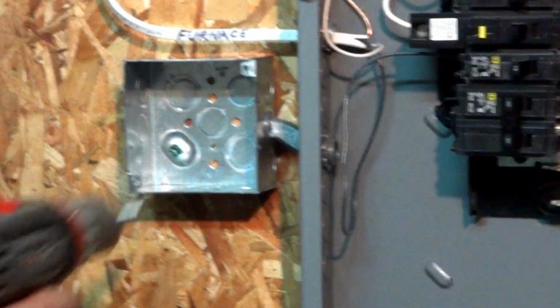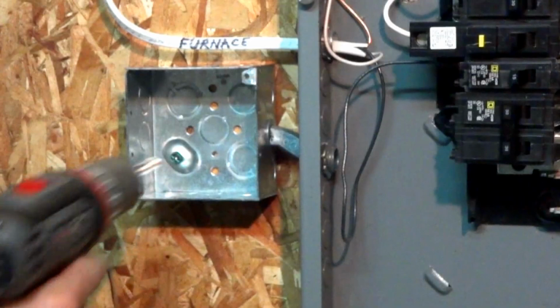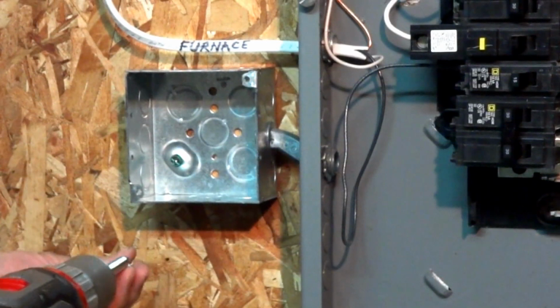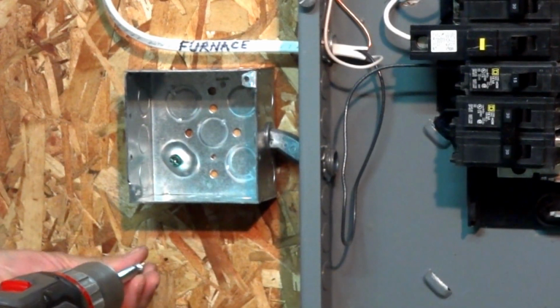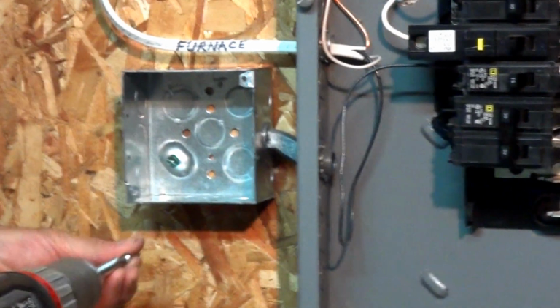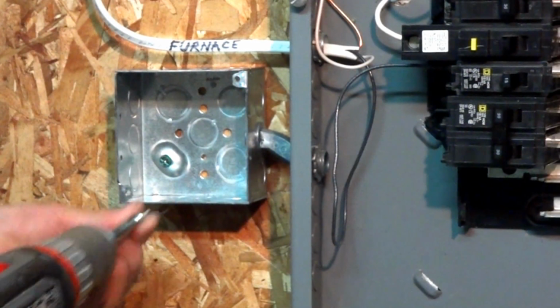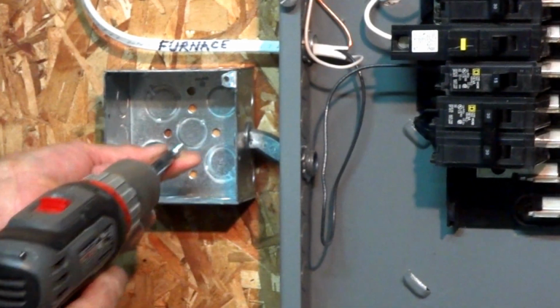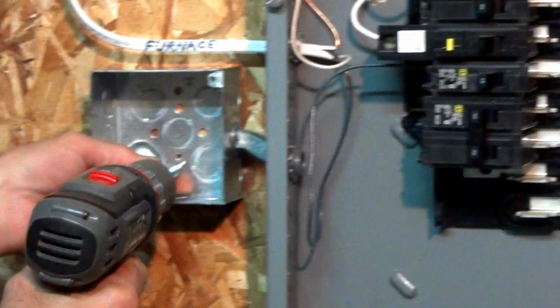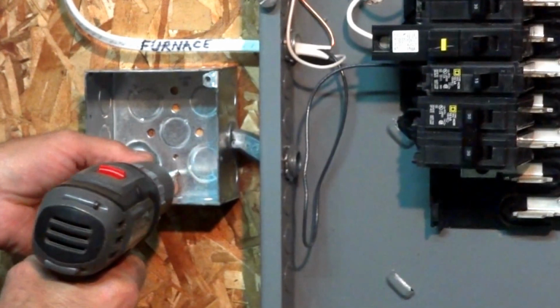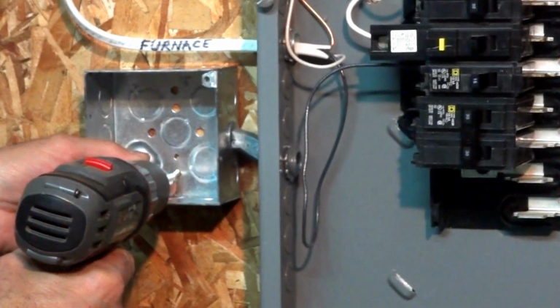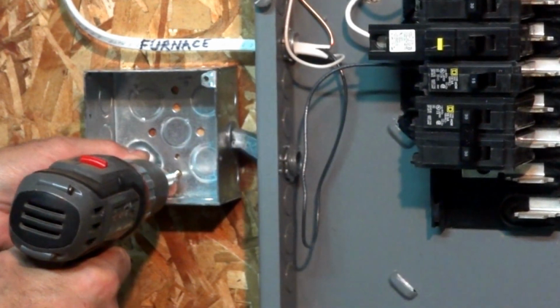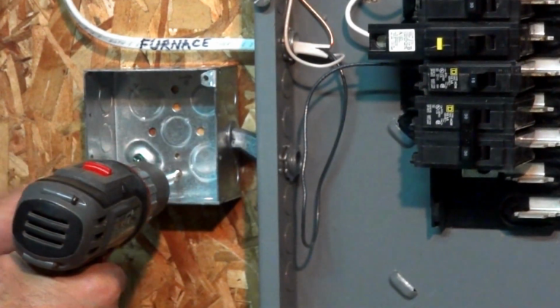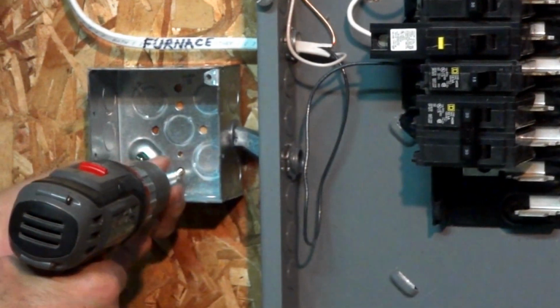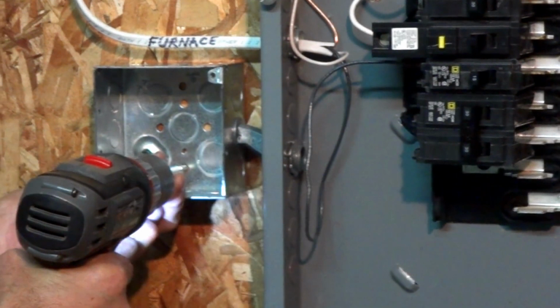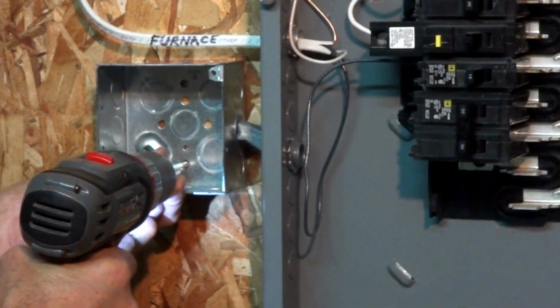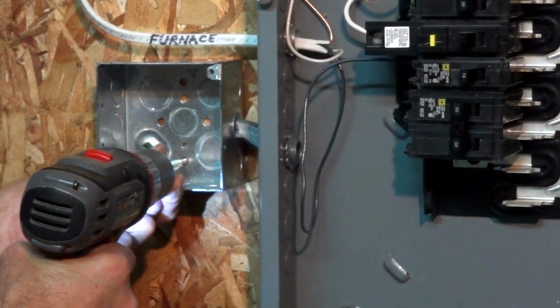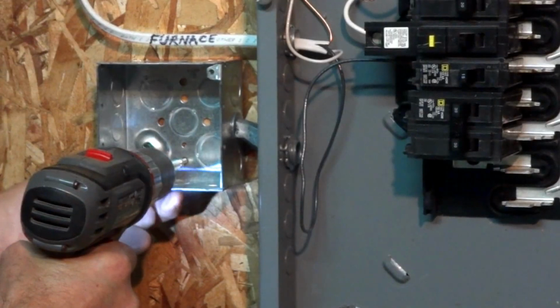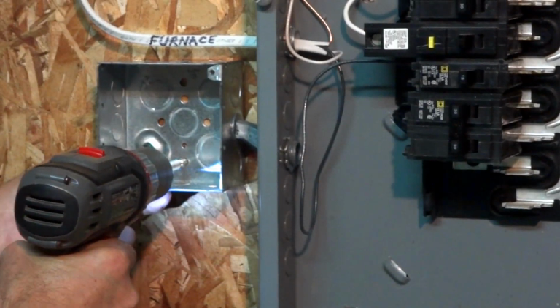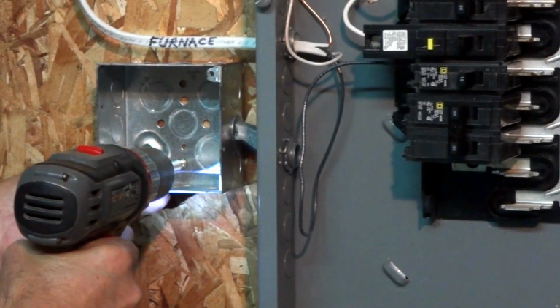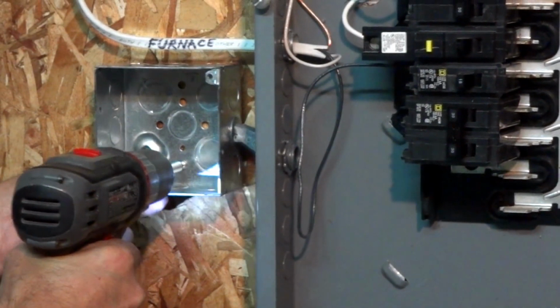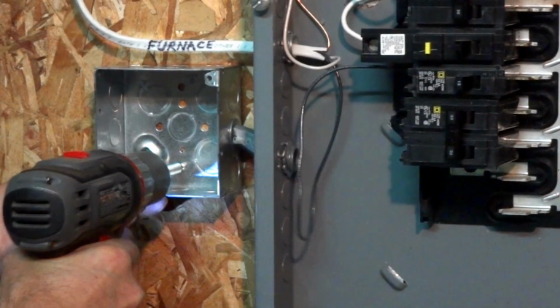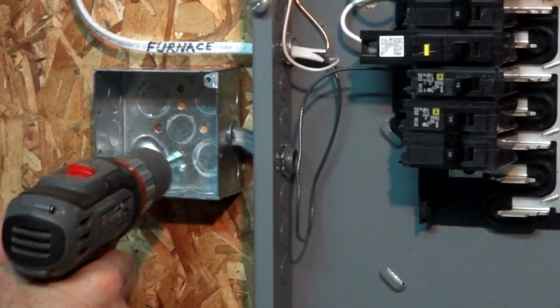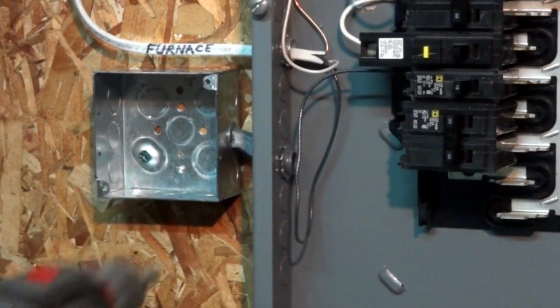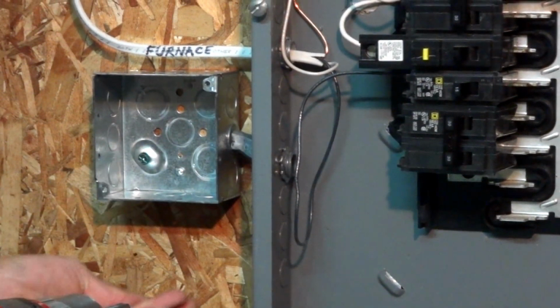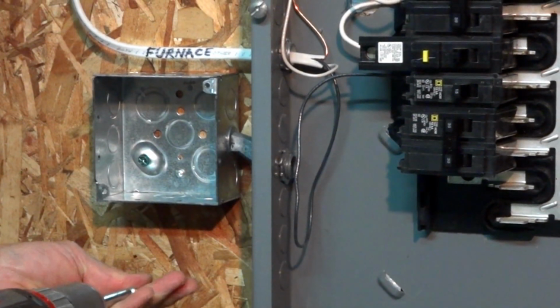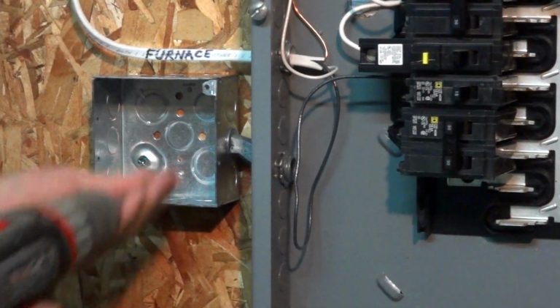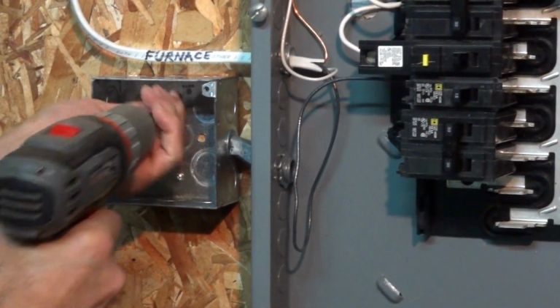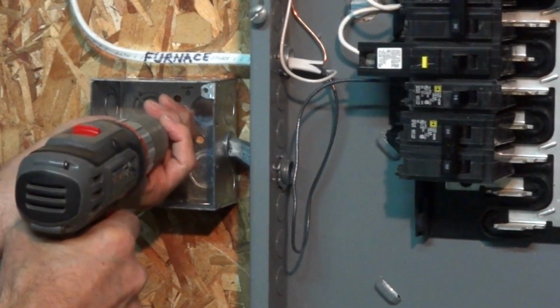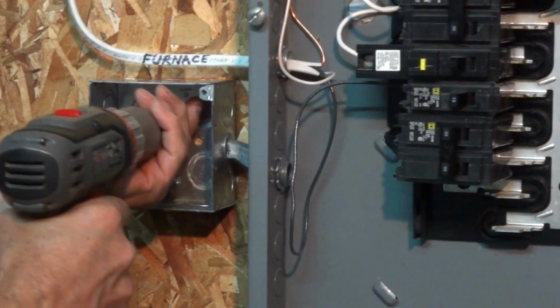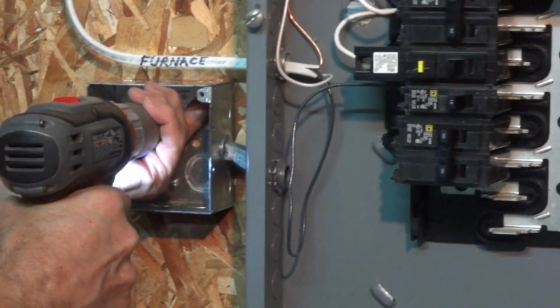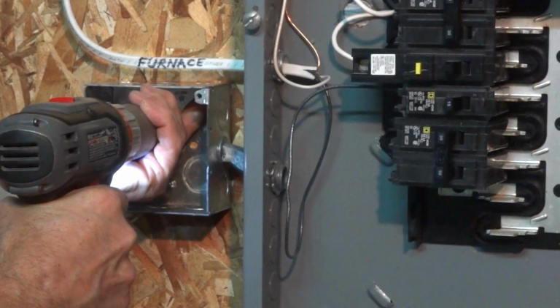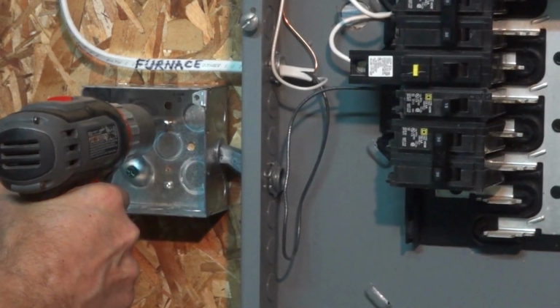You can see the ground screw in the back of the box at this point. It's important that once you get this completed, you know the ground is hooked up at all areas.